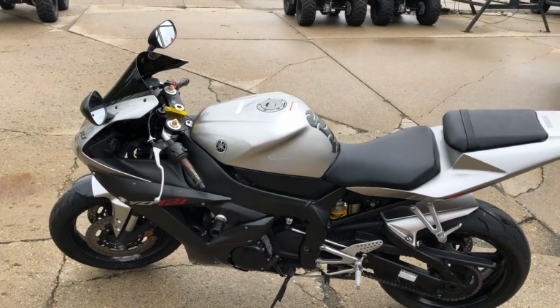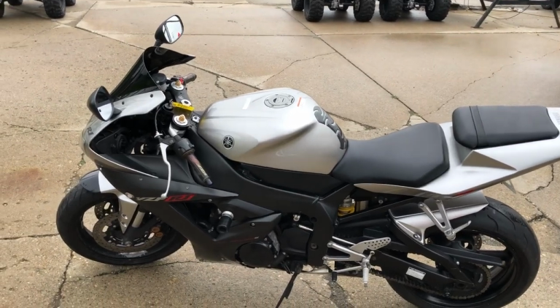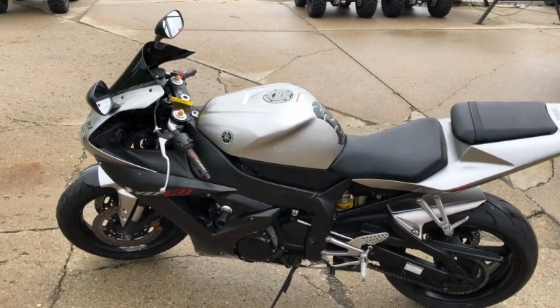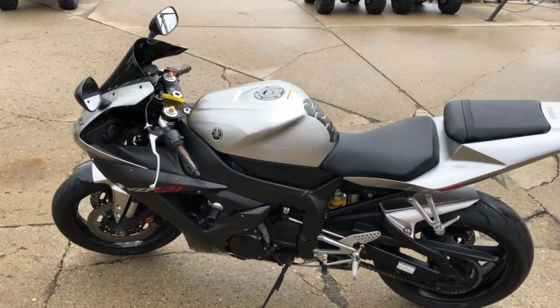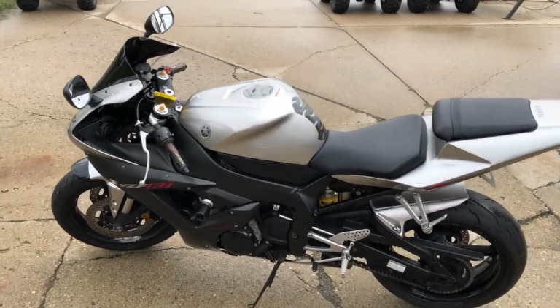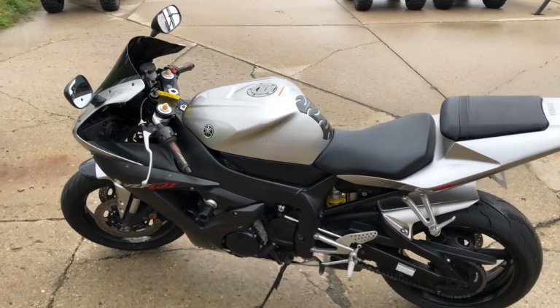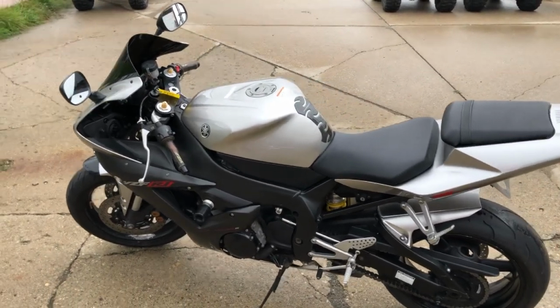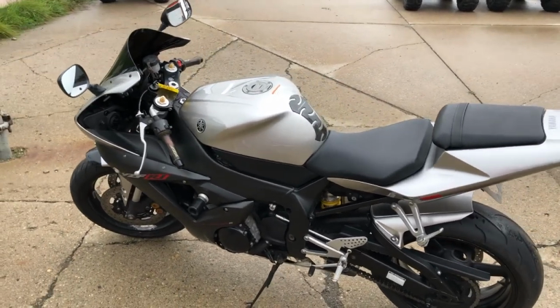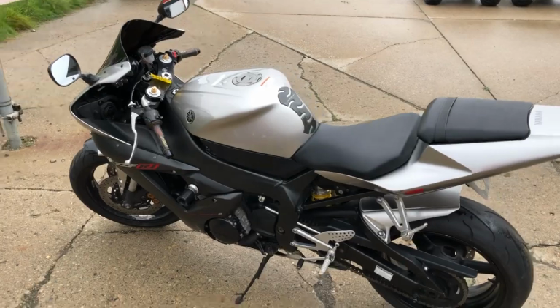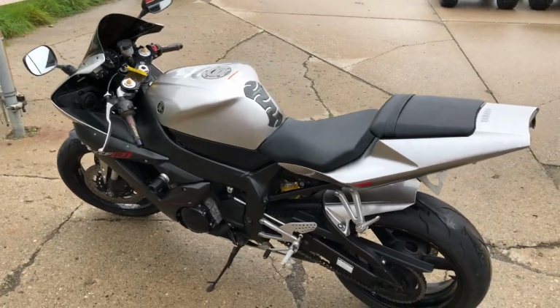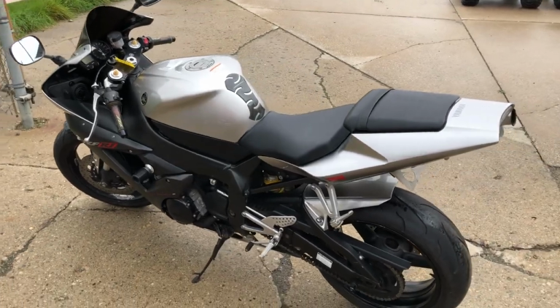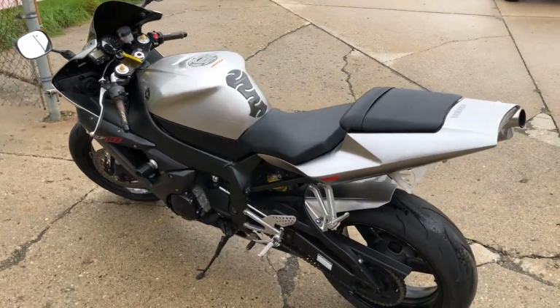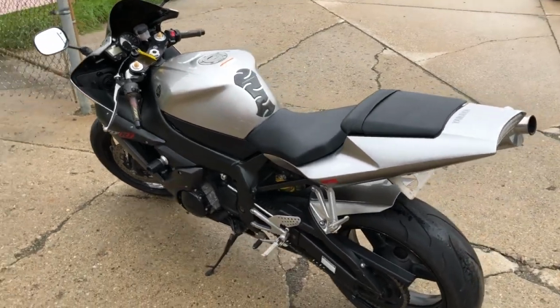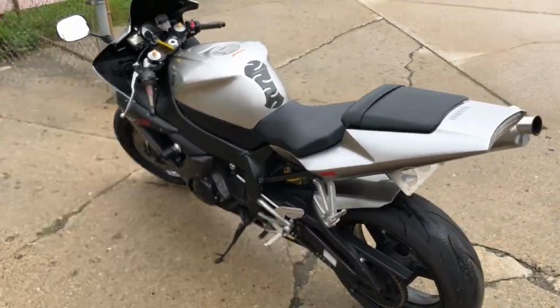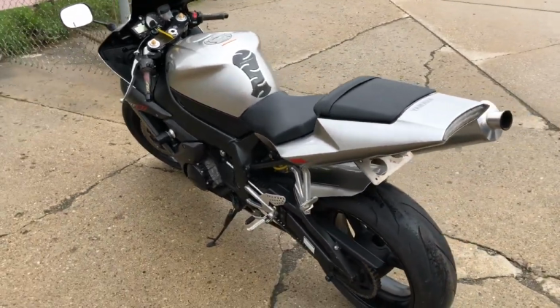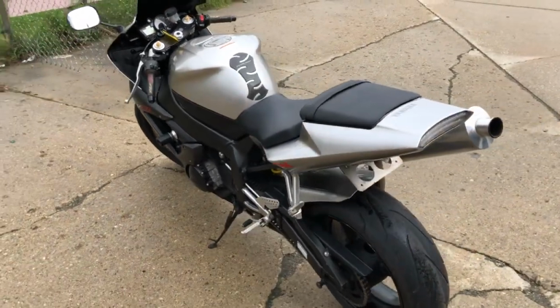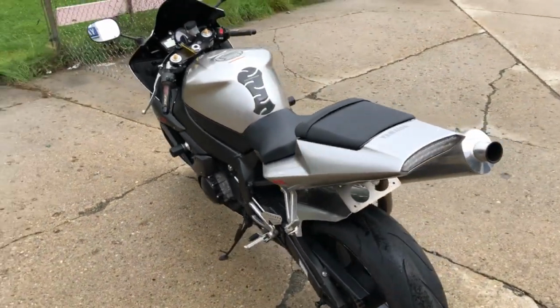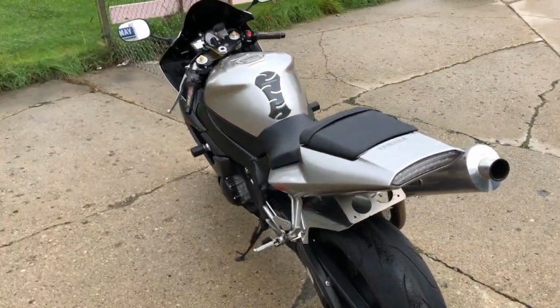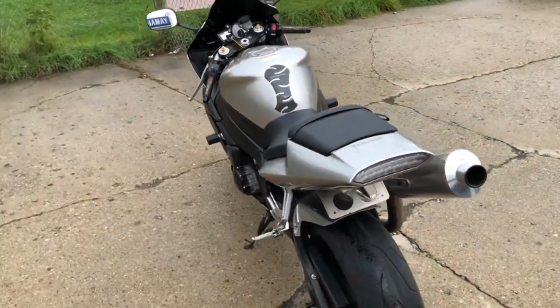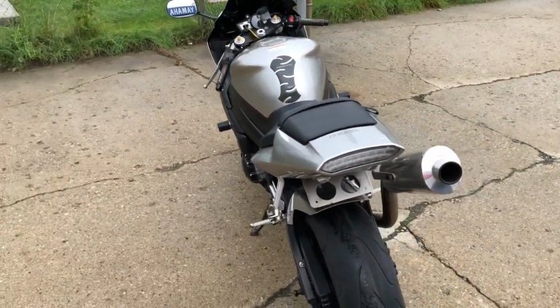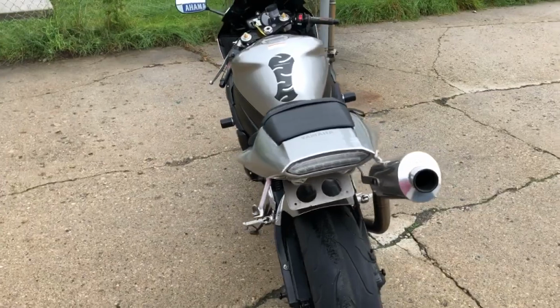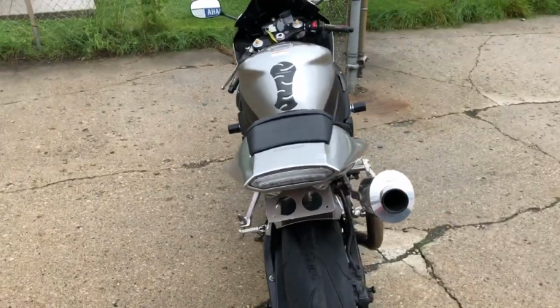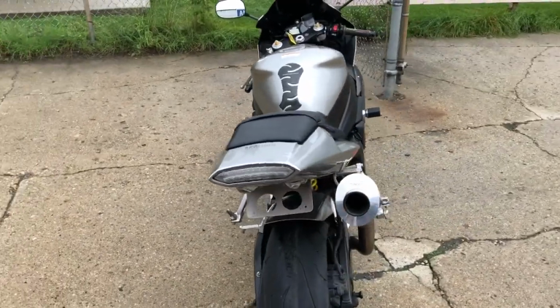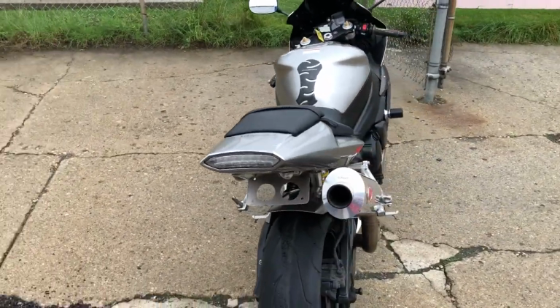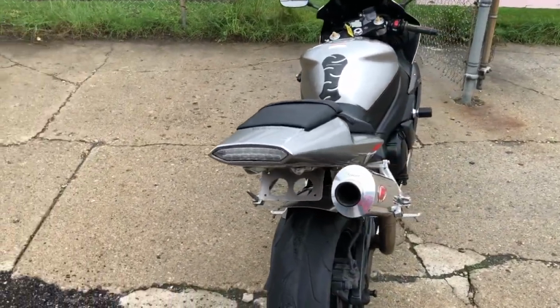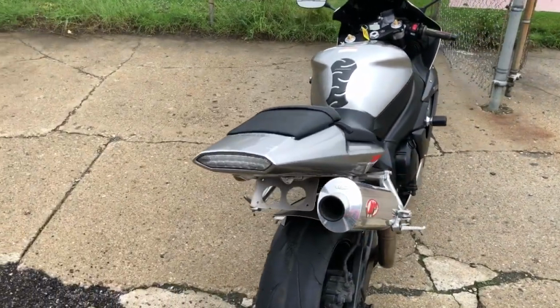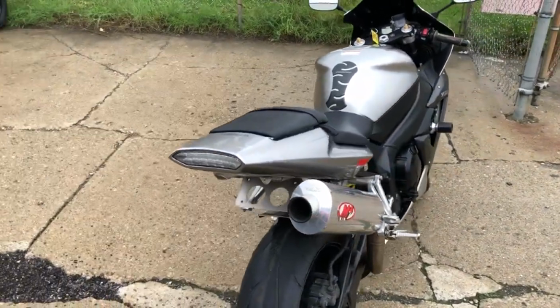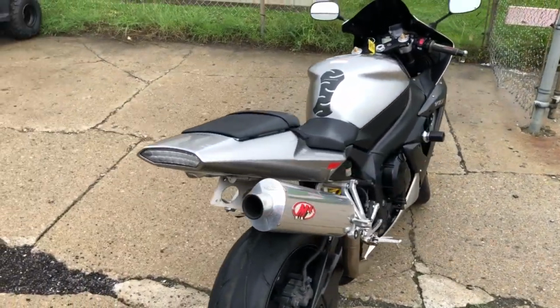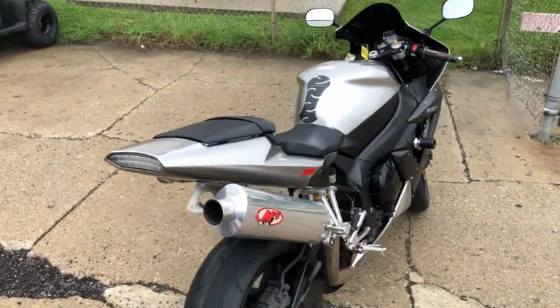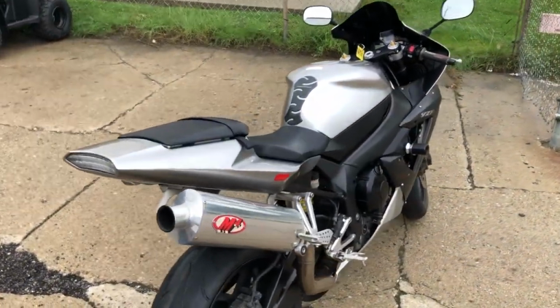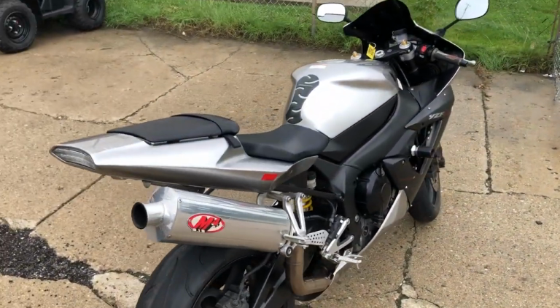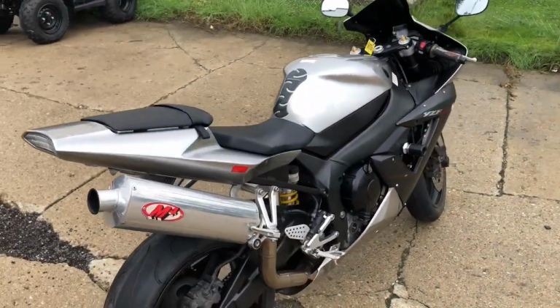Hey guys, approvalpowersports.com here doing some videos on some stuff that just came in. This one will not be here long — it's a 2003 R1 for sale, only 14,130 miles, super clean liquid silver paint.